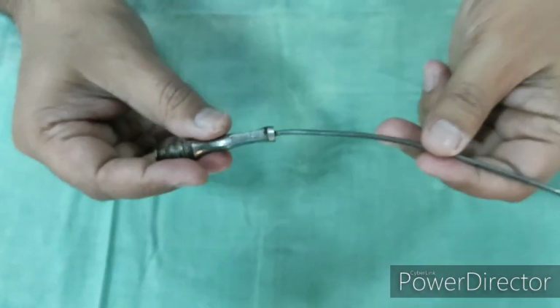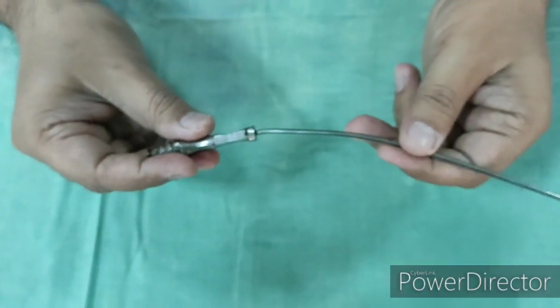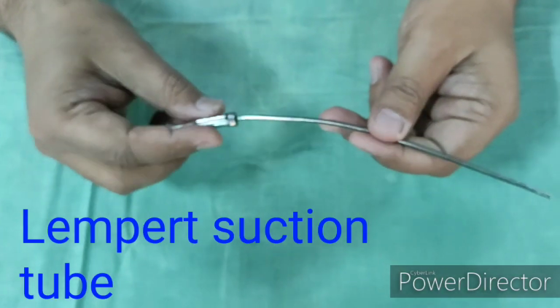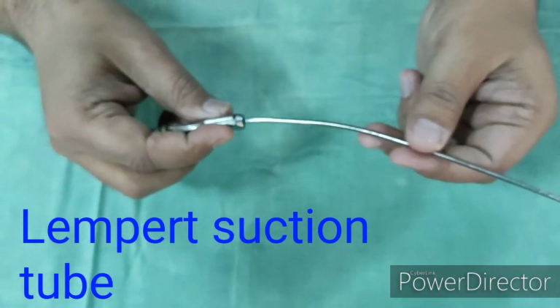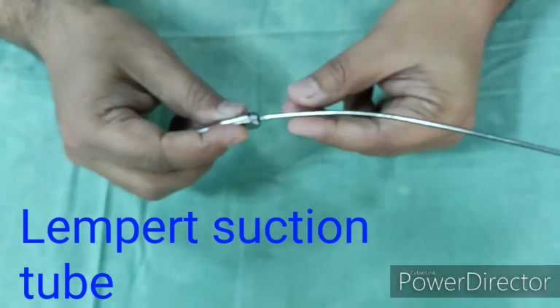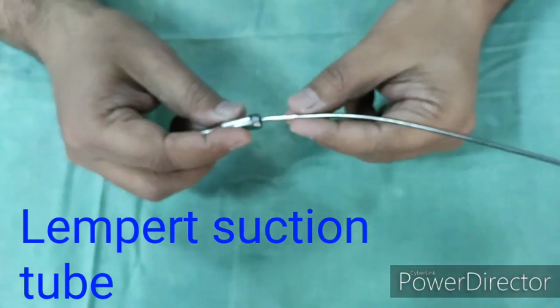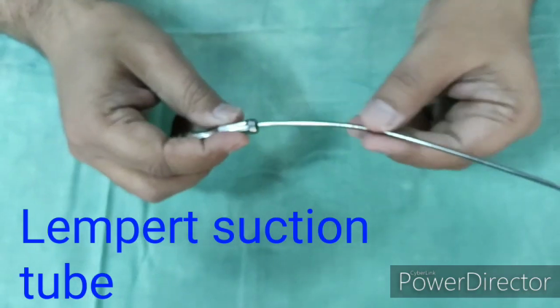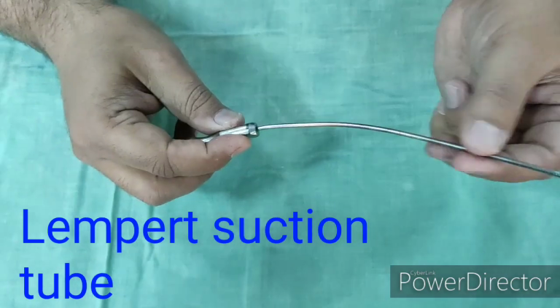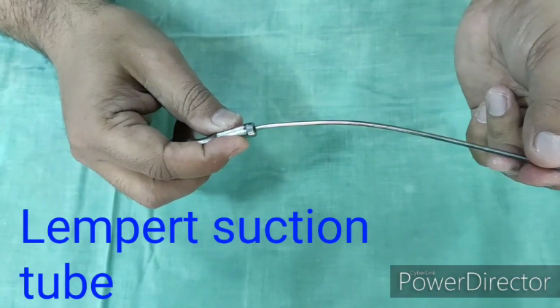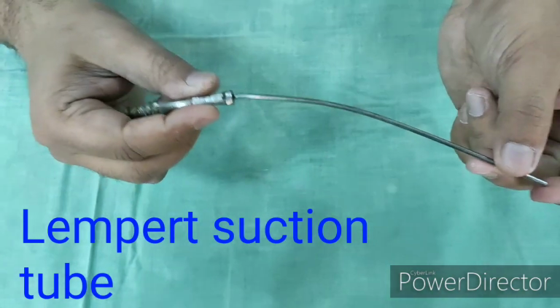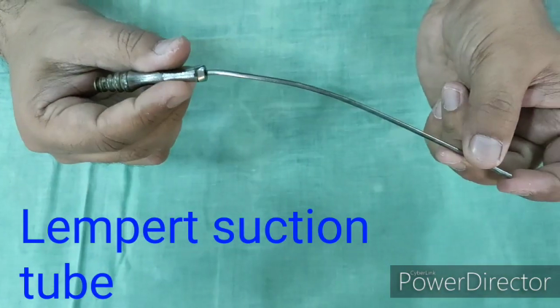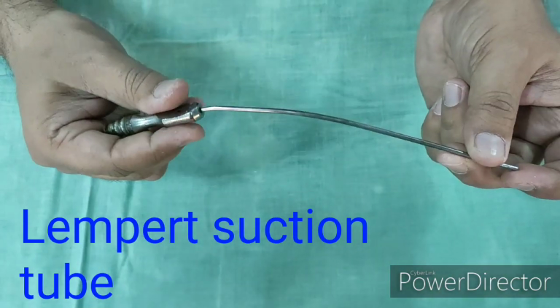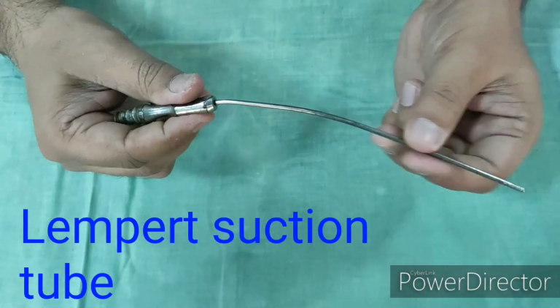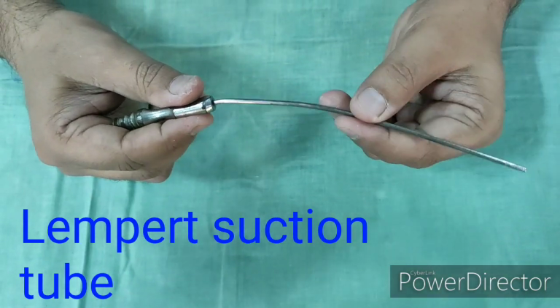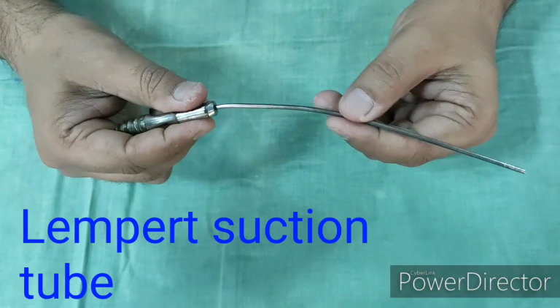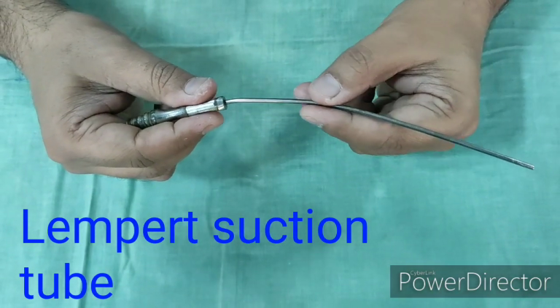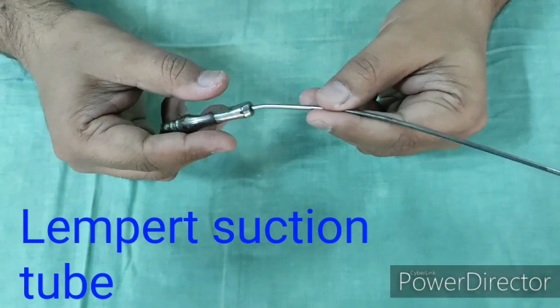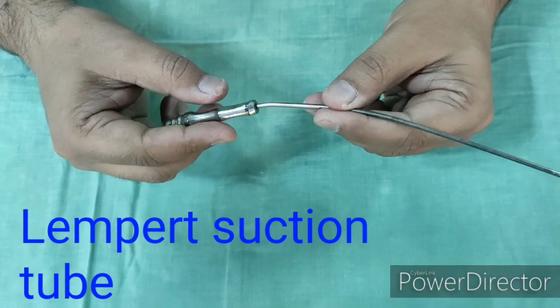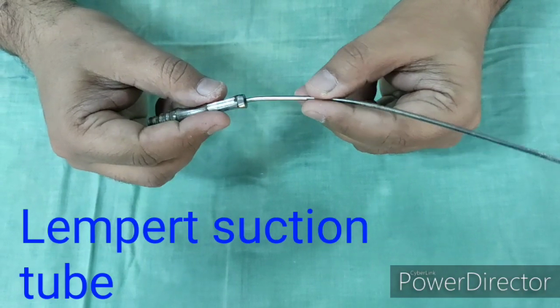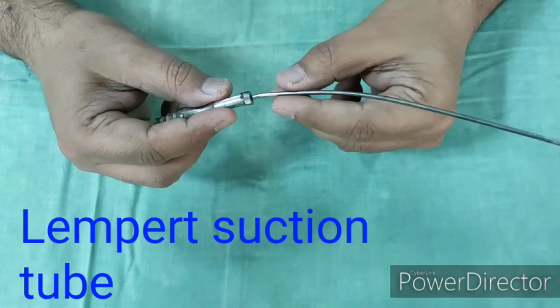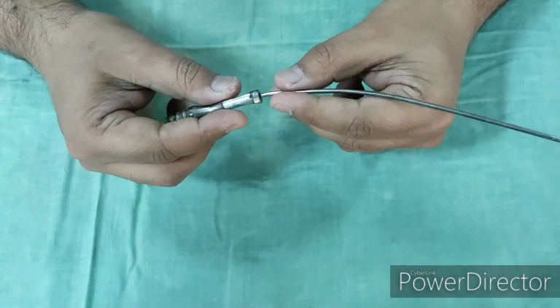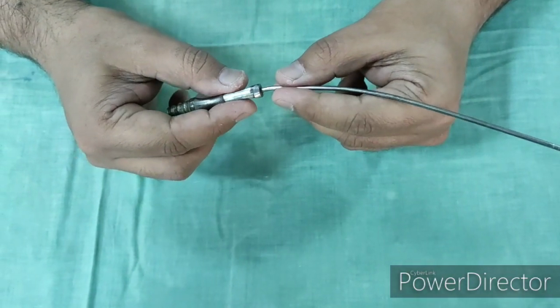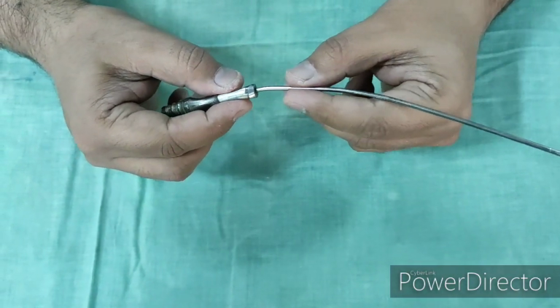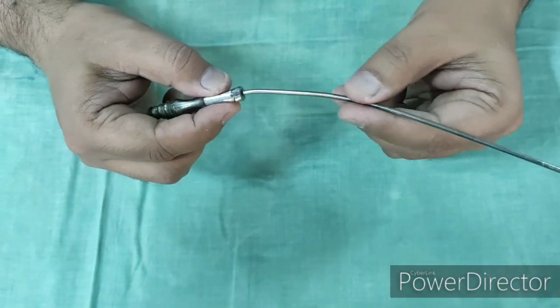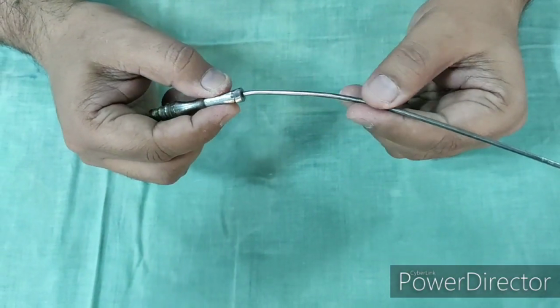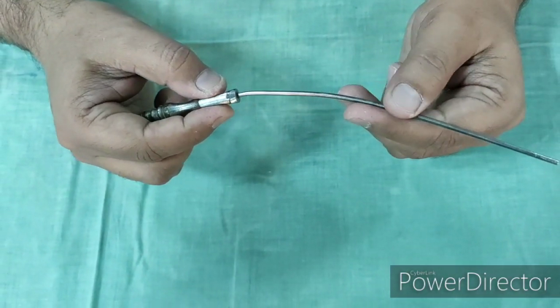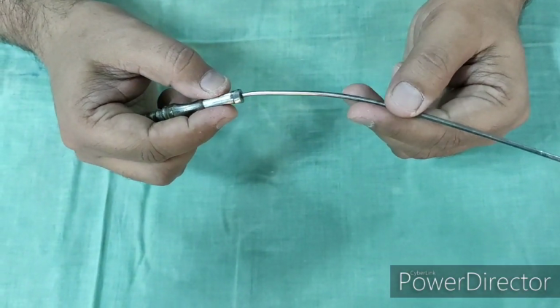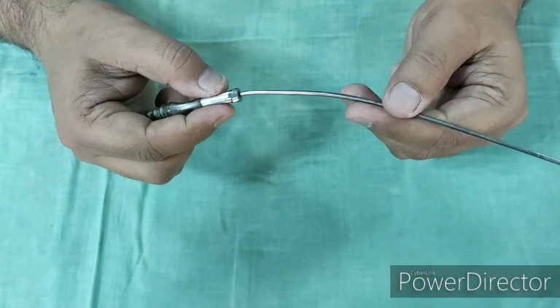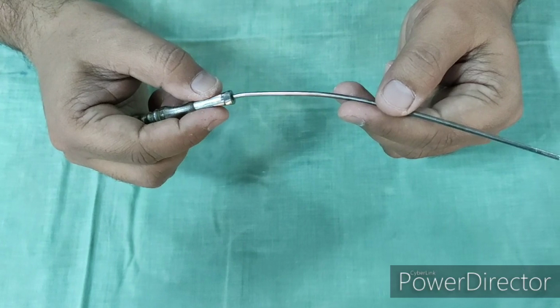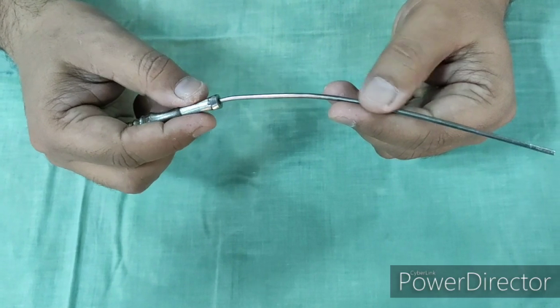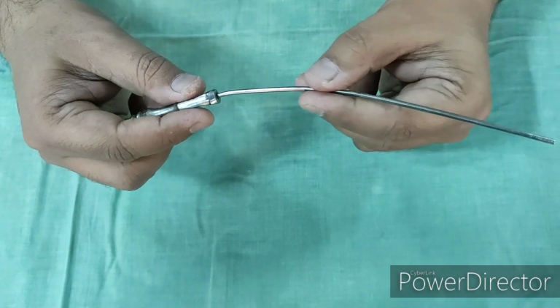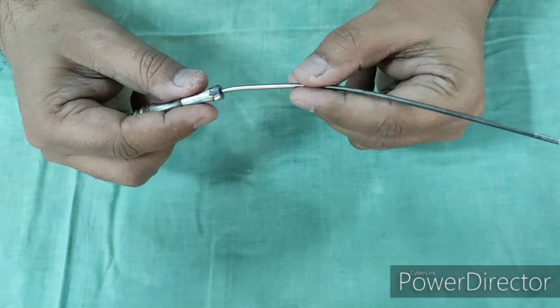This is a Lampard Suction Cannula. This cannula is used for suctioning during ear surgery such as tympanoplasty and mastoid surgery. It is also used for suctioning blood and secretions during nasal surgery, for example FESS, septoplasty, and SMR.